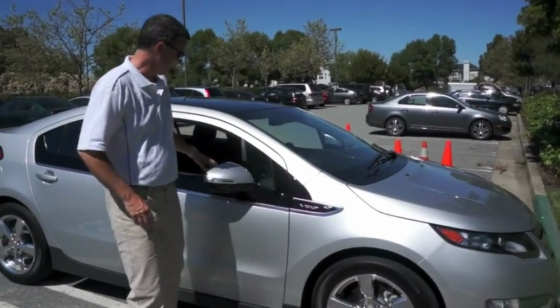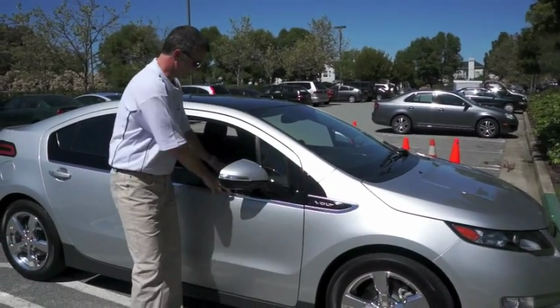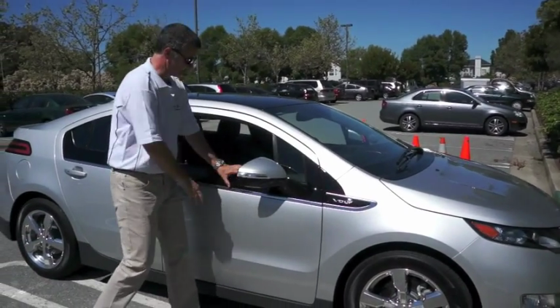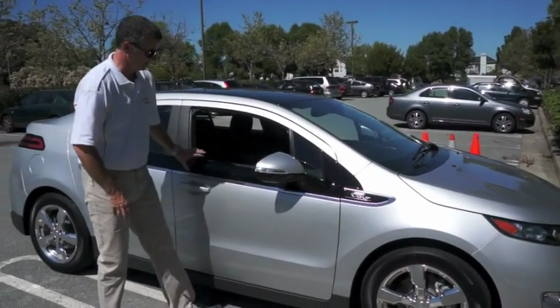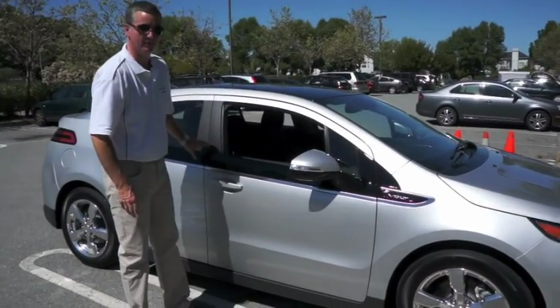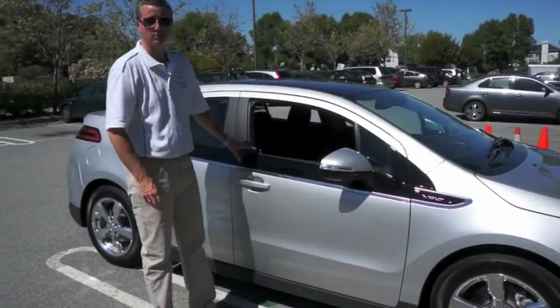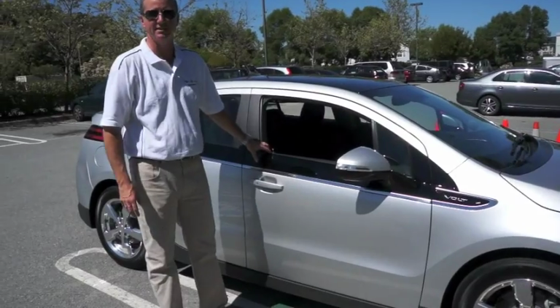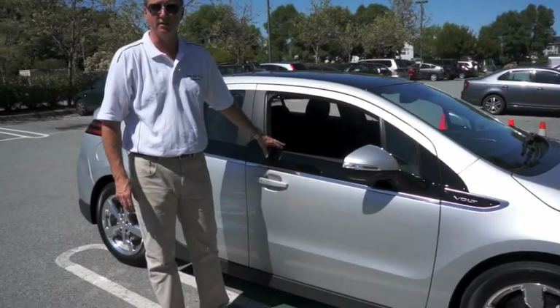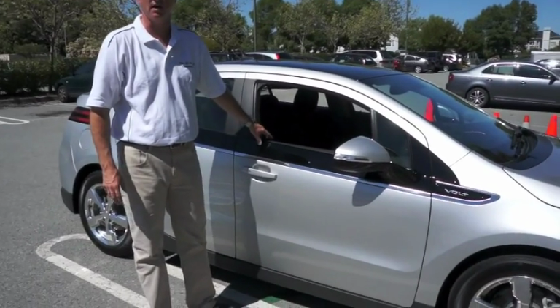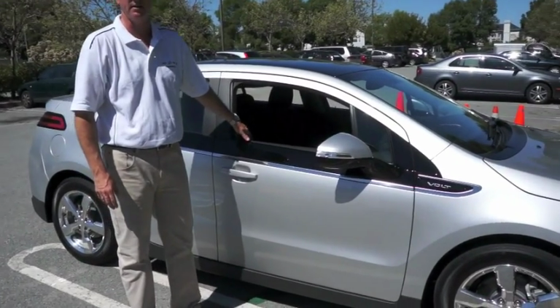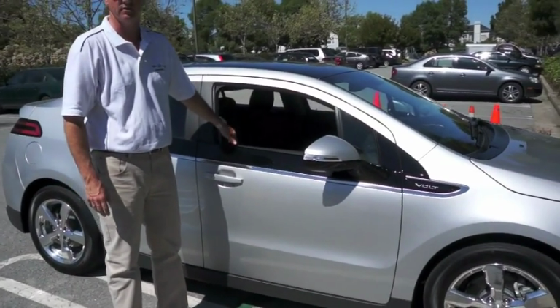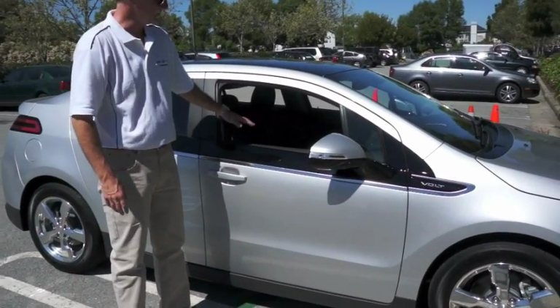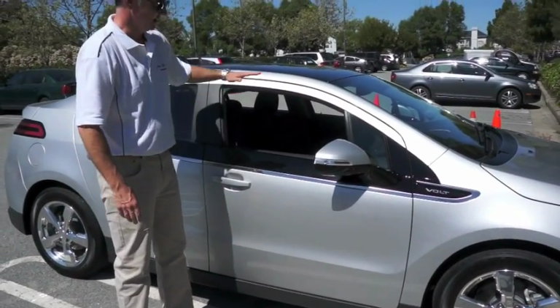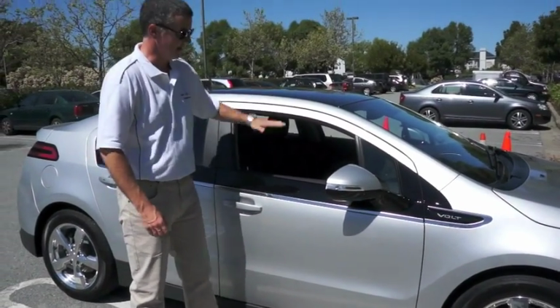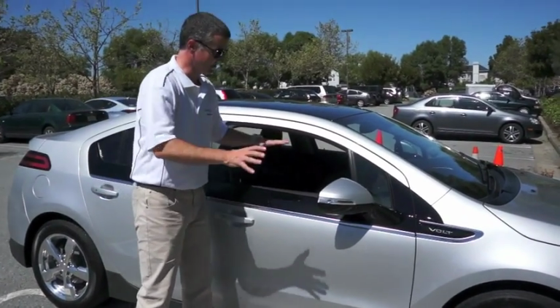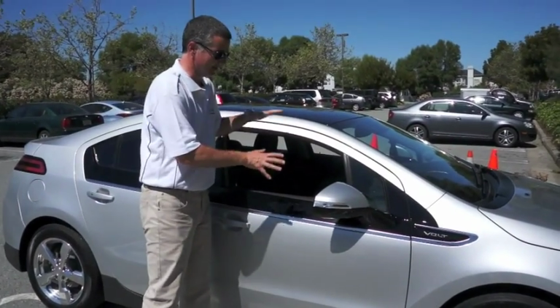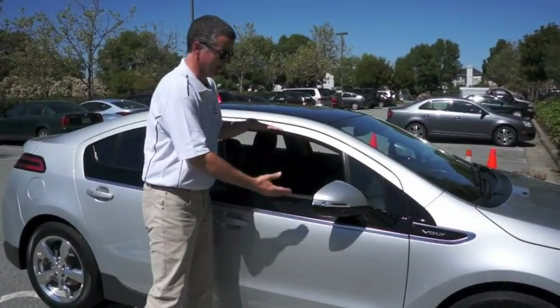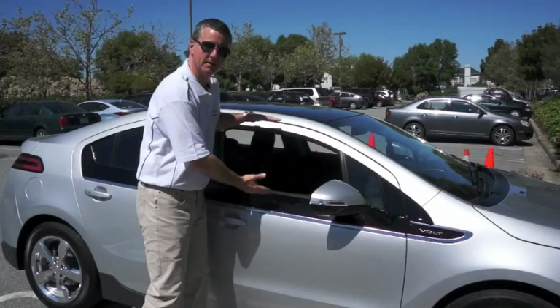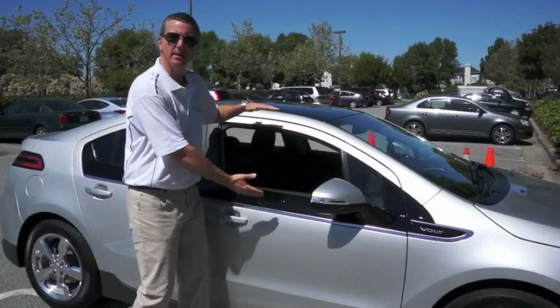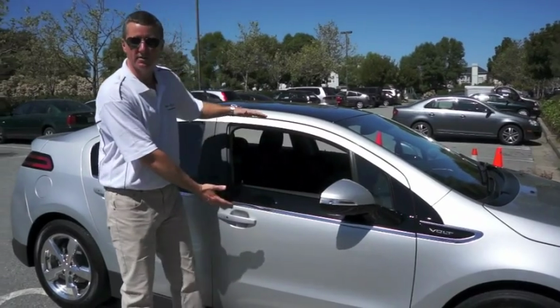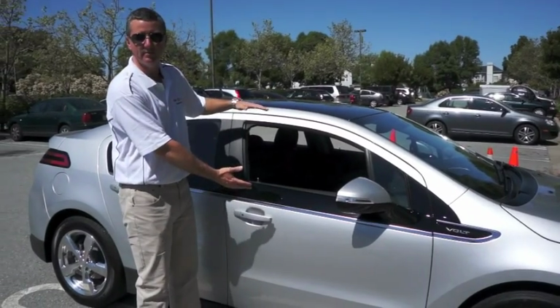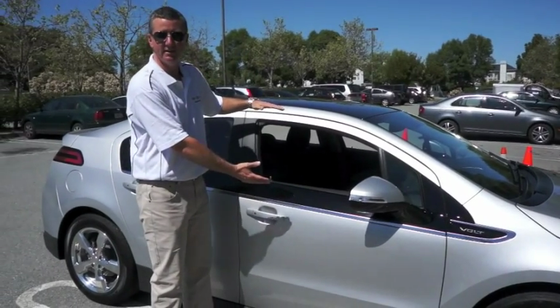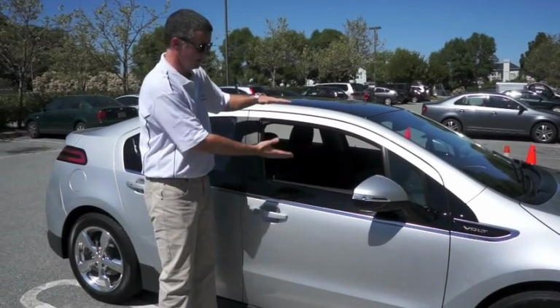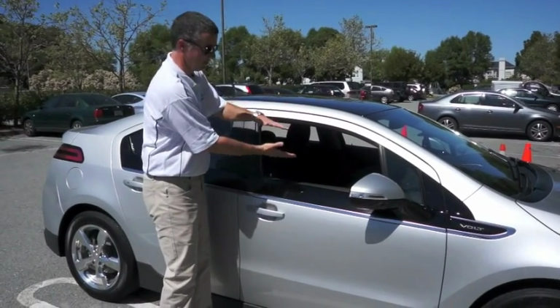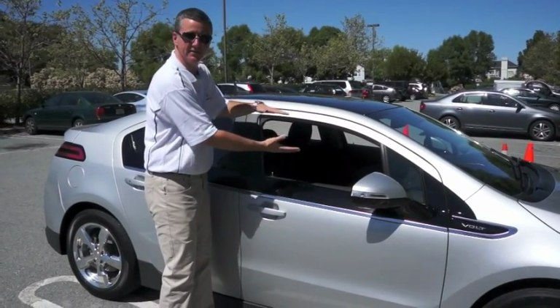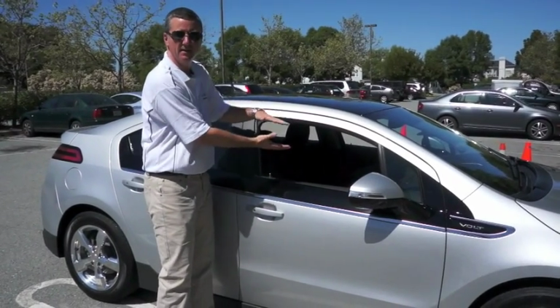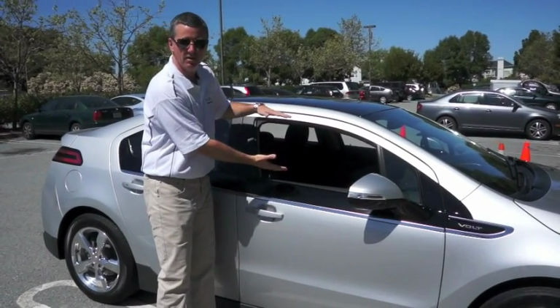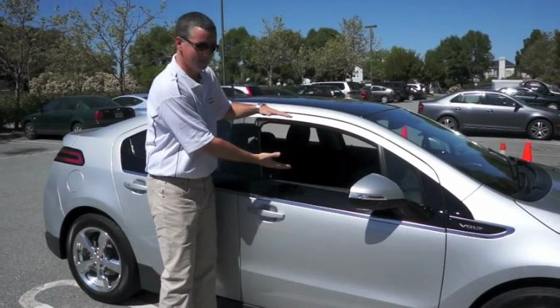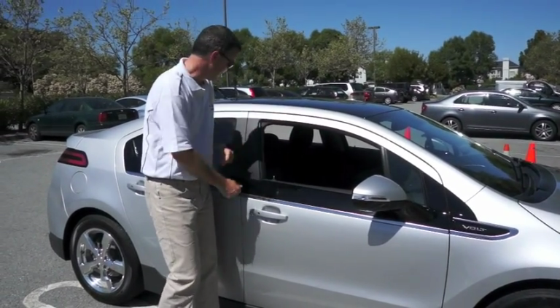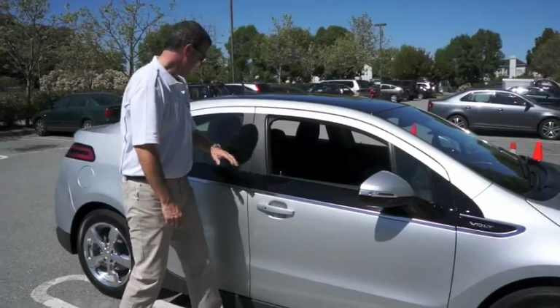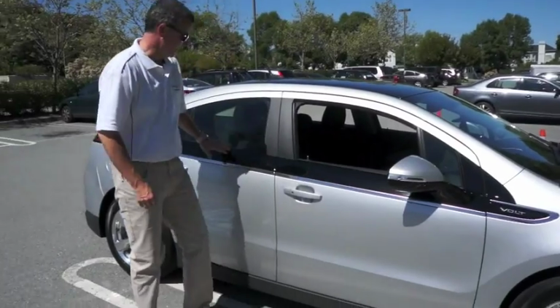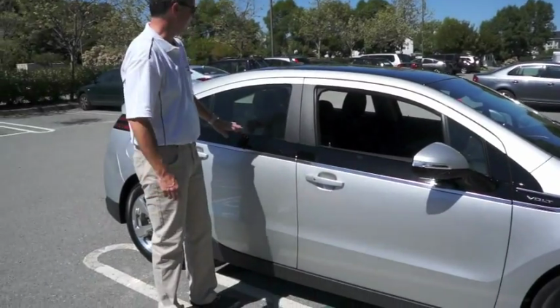One of them is this black strip right along here — that was one of the design cues on the original Volt. The idea was to kind of make it look like it had a bigger window space than it really does, to kind of take away some of its cockpit feel here. So that carried on.